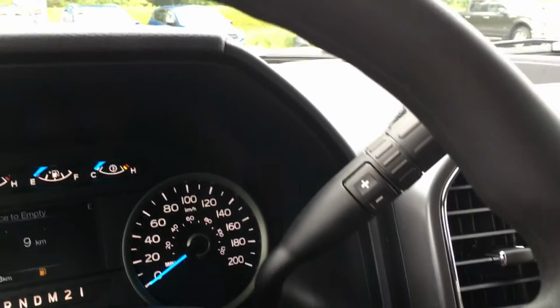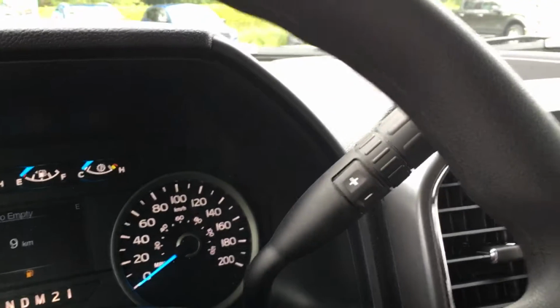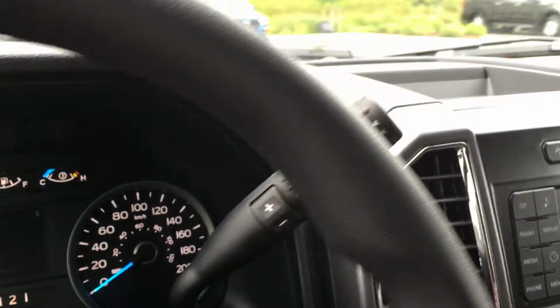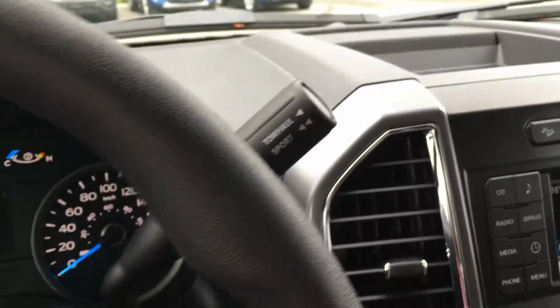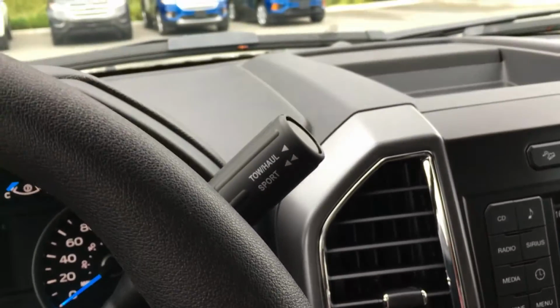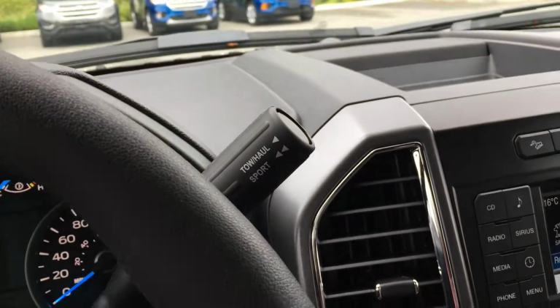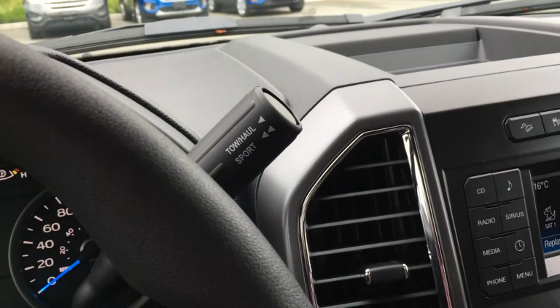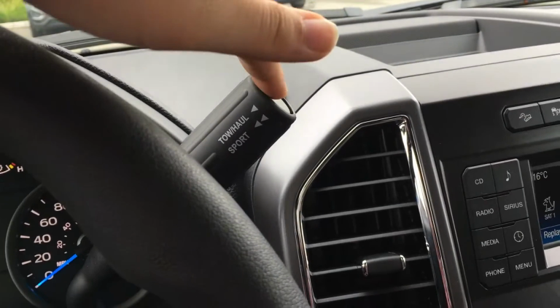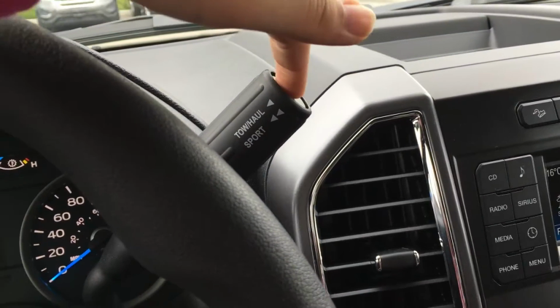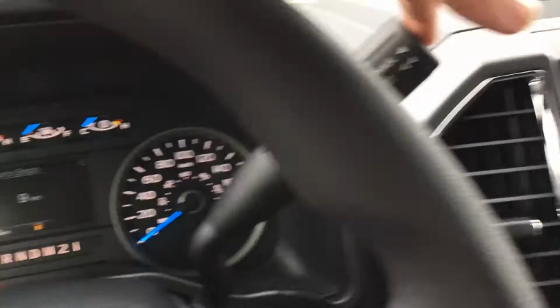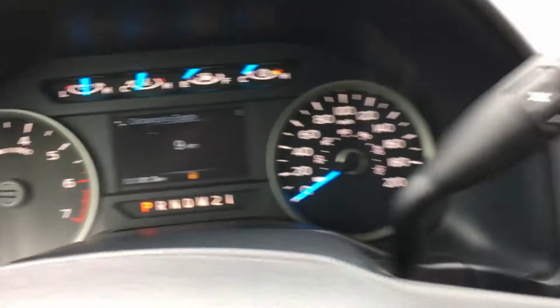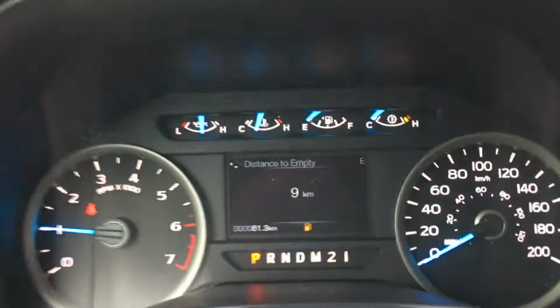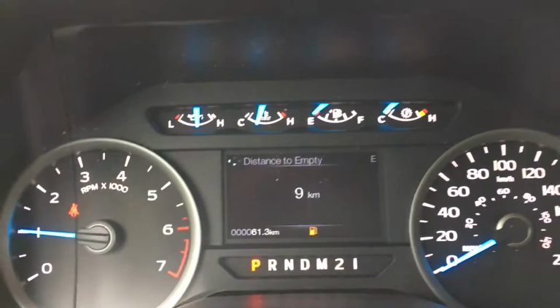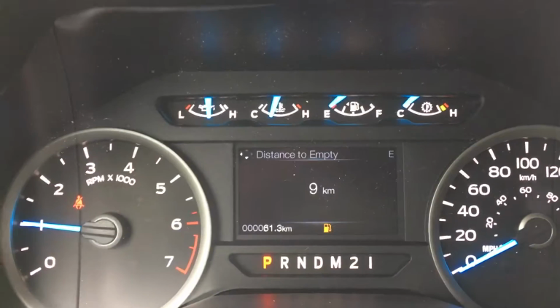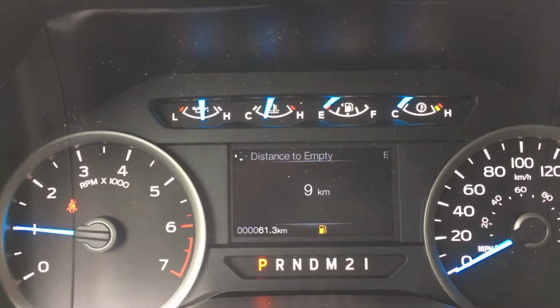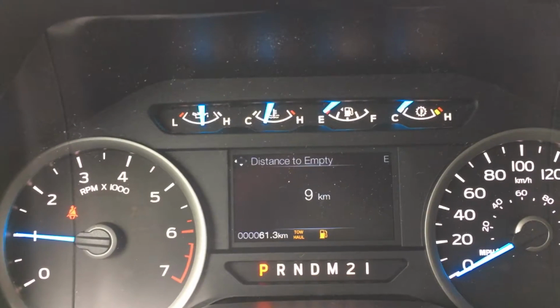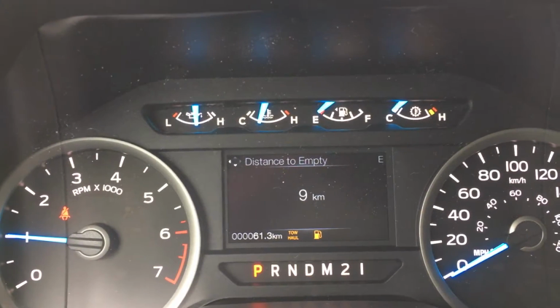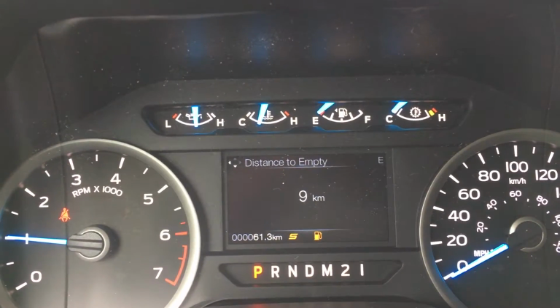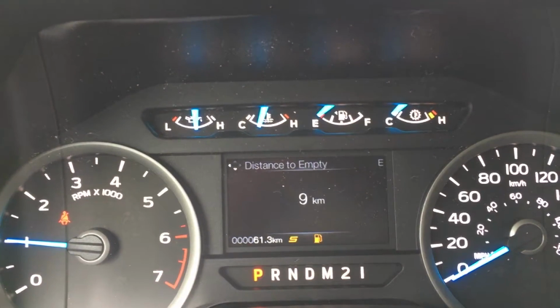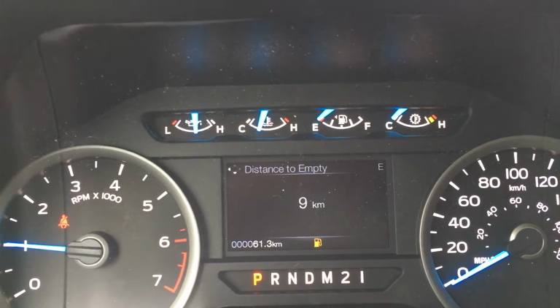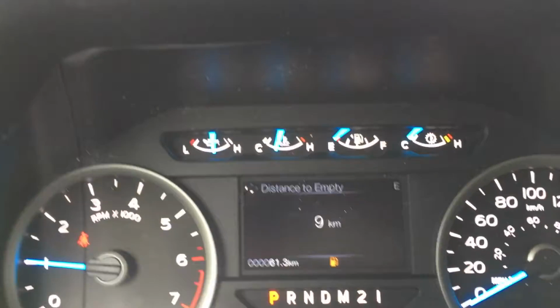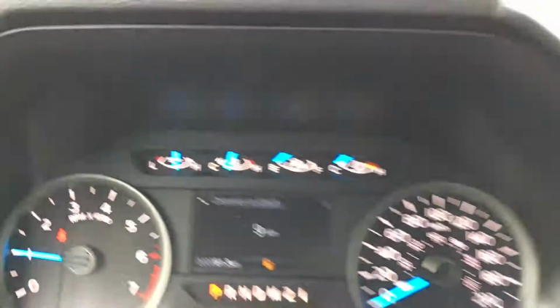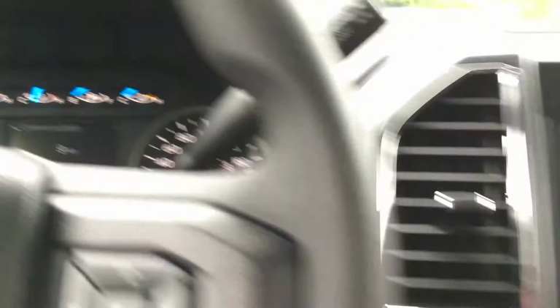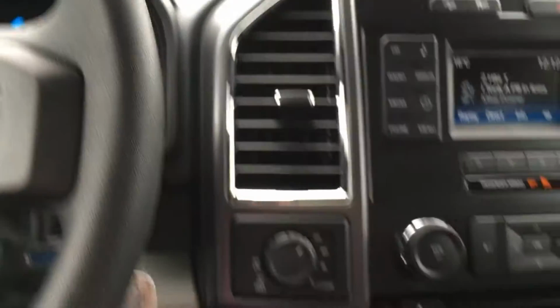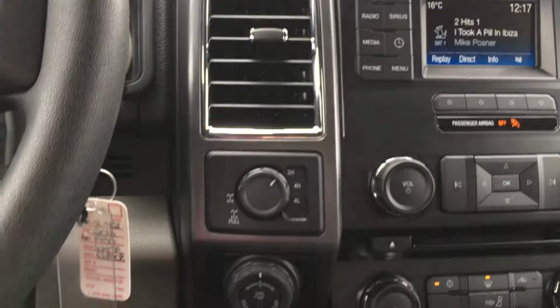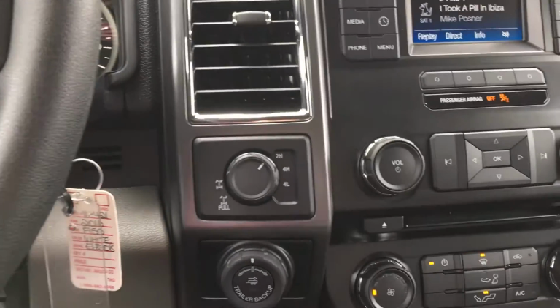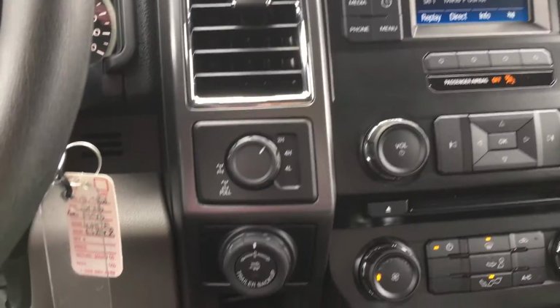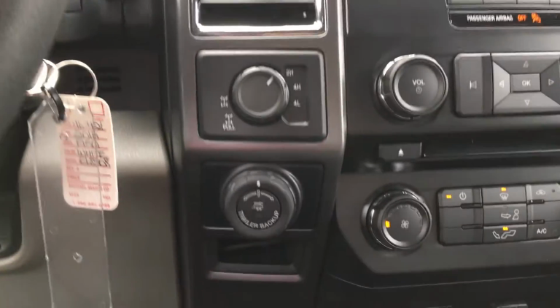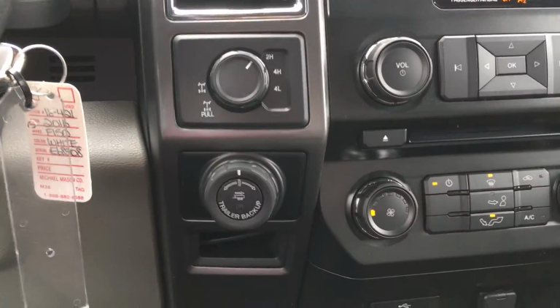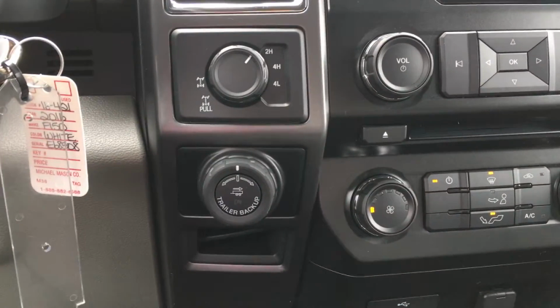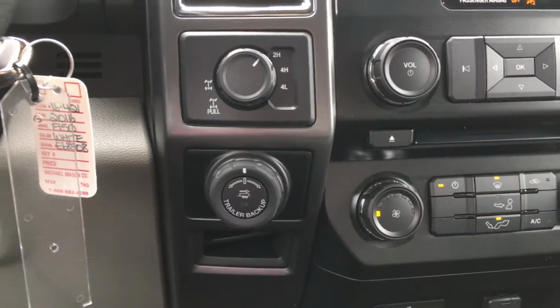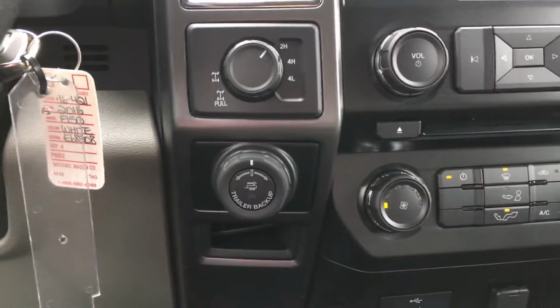There's a SelectShift automatic transmission with tow haul and sport mode — pressing this button will get displayed on the dash: tow haul, sport, or off. Beside the steering wheel, you have the 4x4 with locking differential, as well as the pro trailer backup.